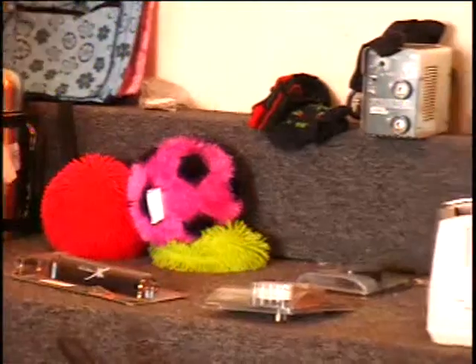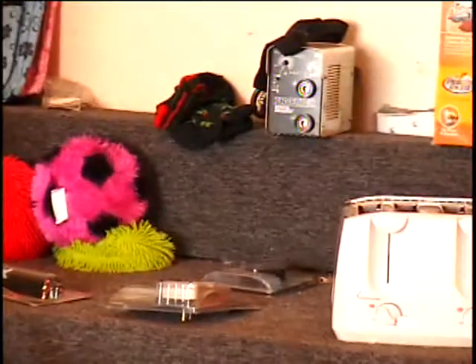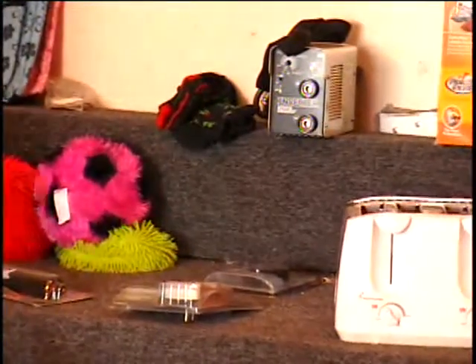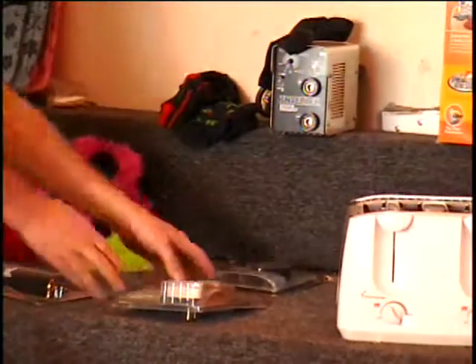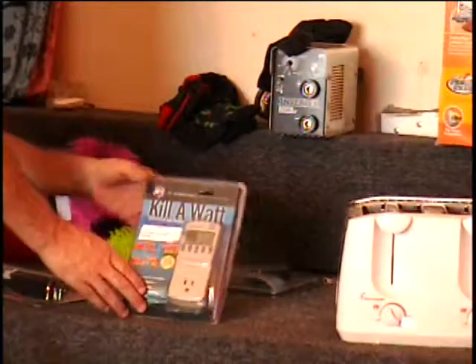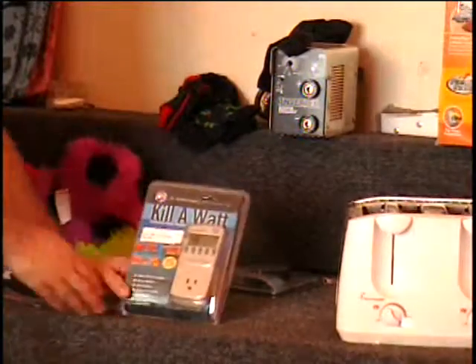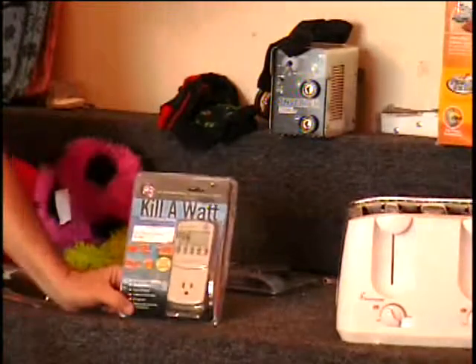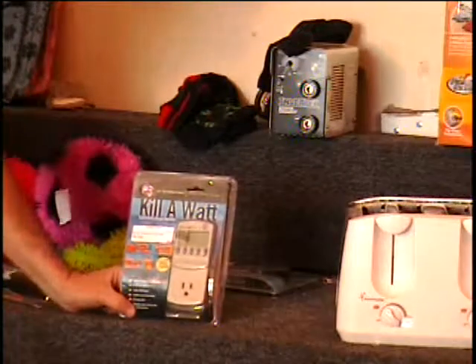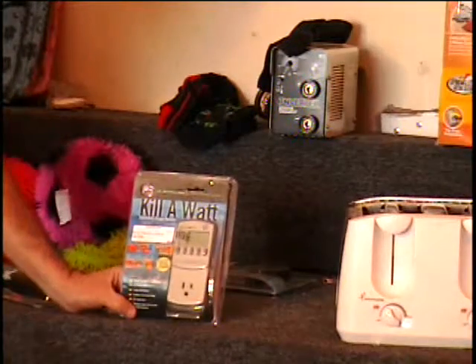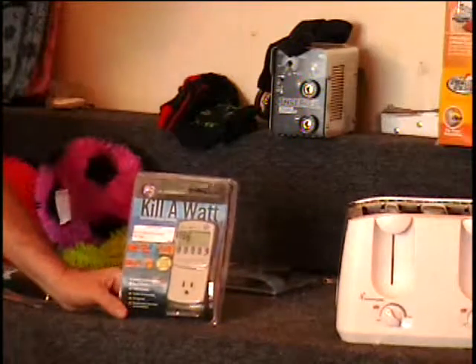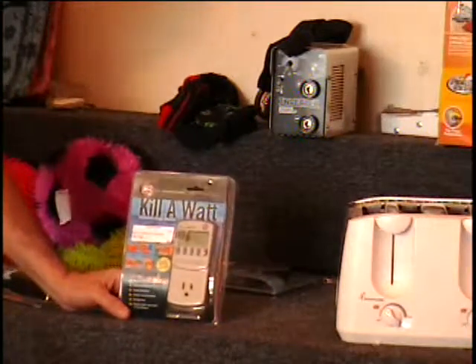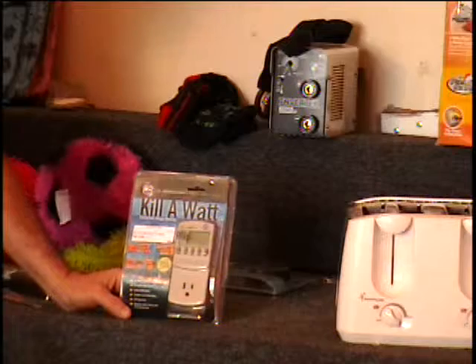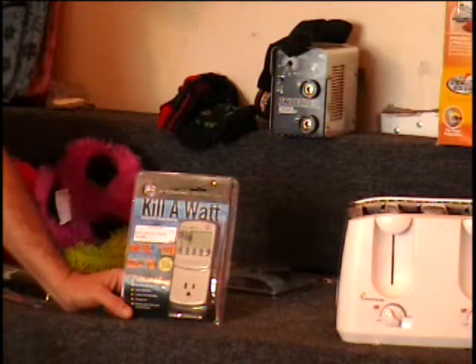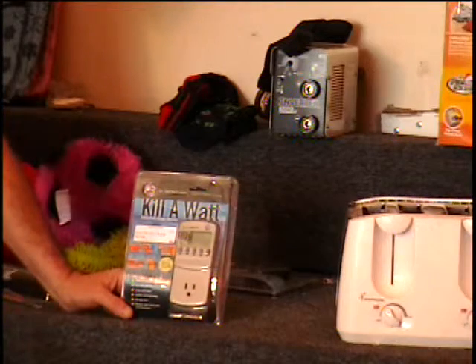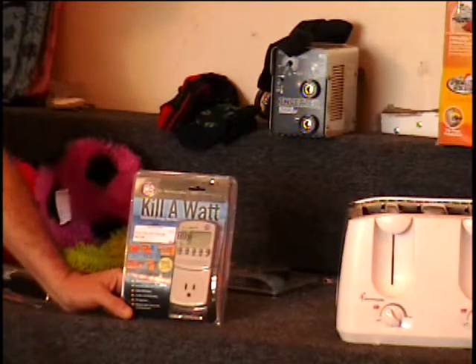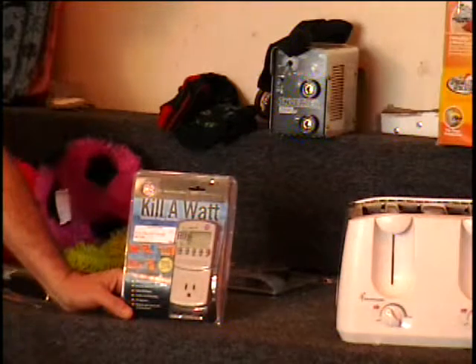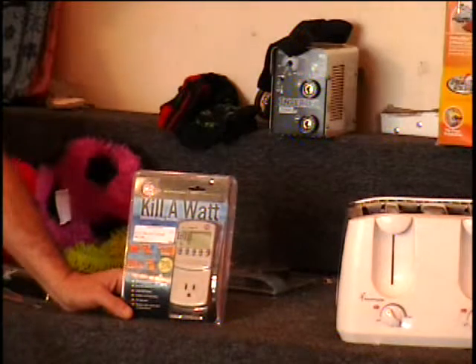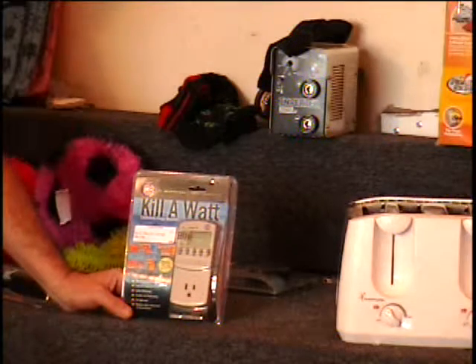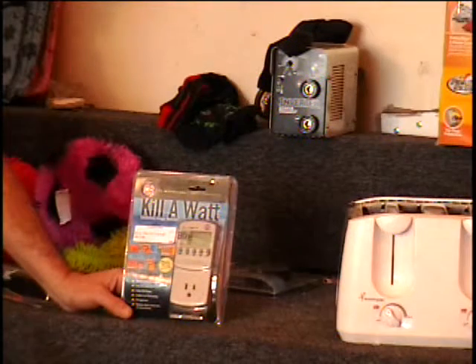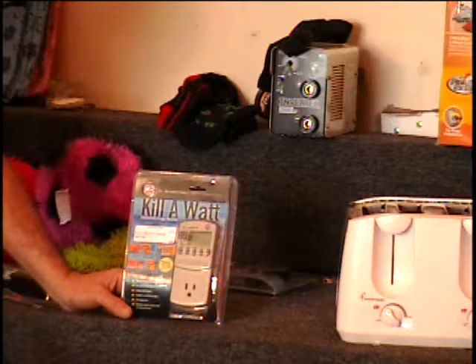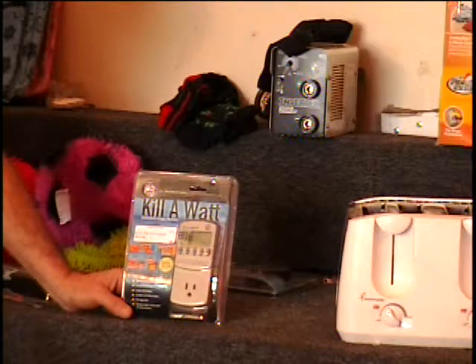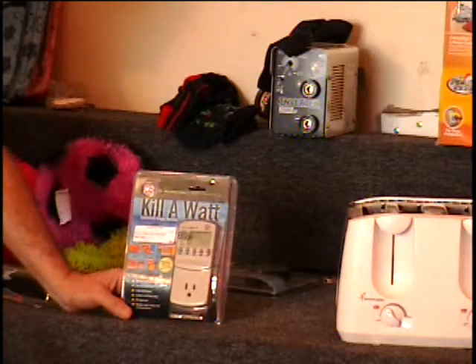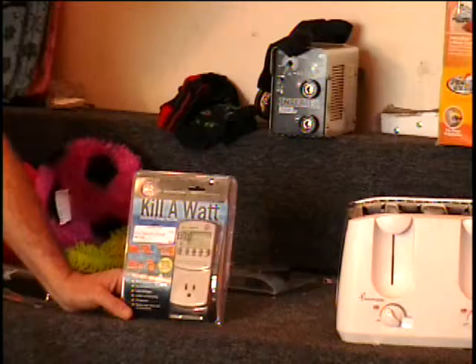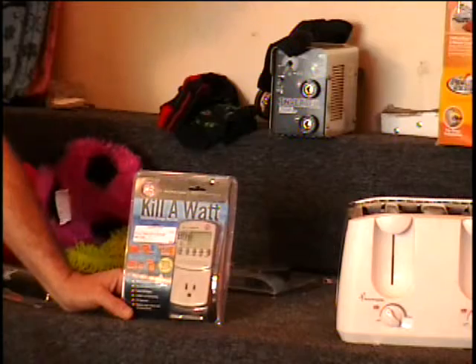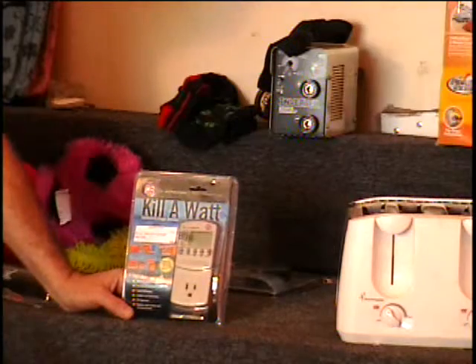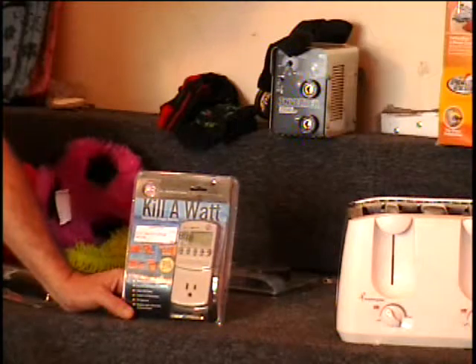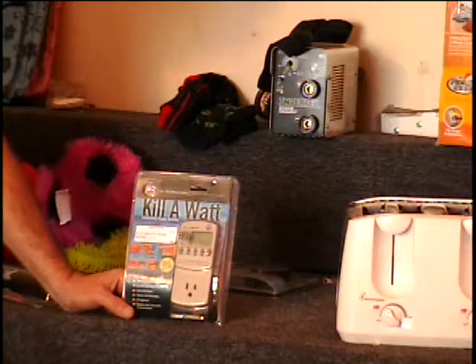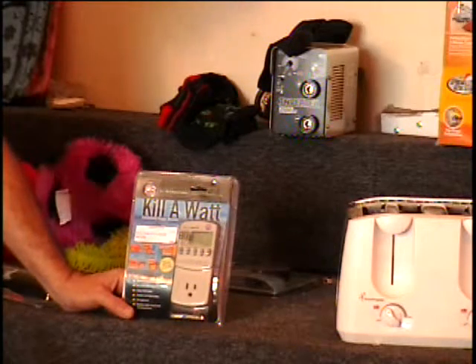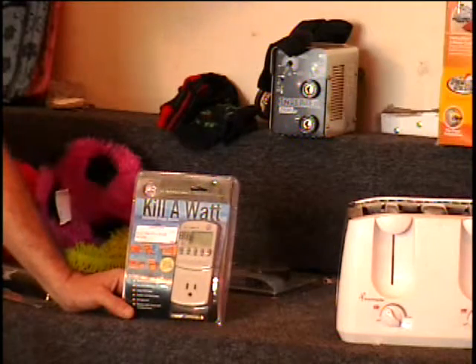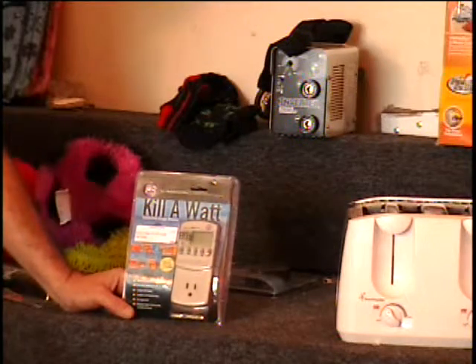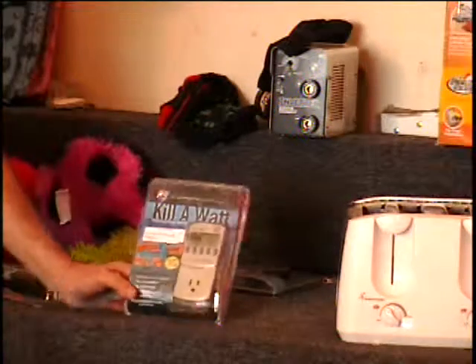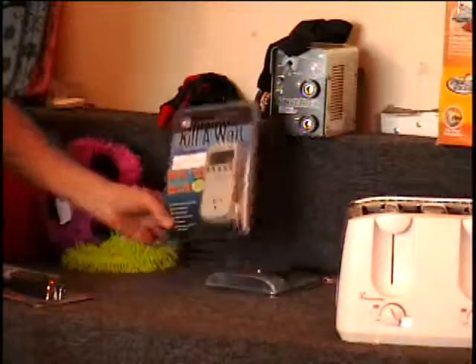On the table I have a Kilowatt. This is a meter that you plug into your electric appliances and it will let you know how much energy they're using and how much it's costing you to run that appliance. A lot of those old freezers and things — it actually pays to replace them.